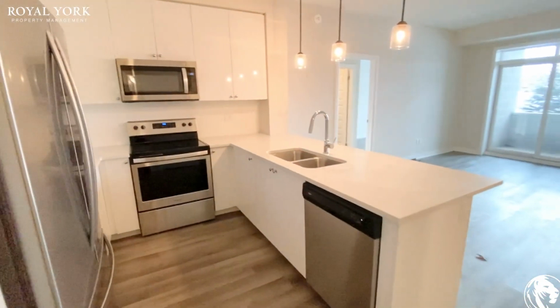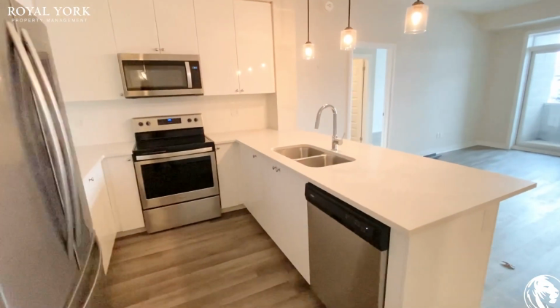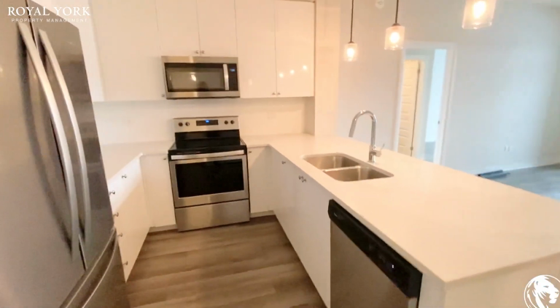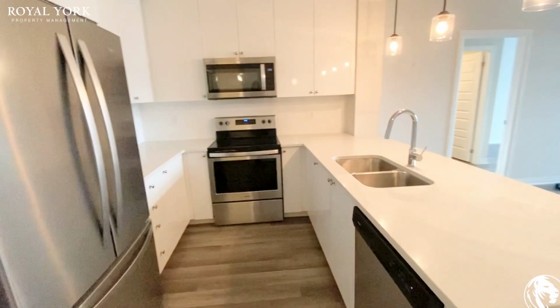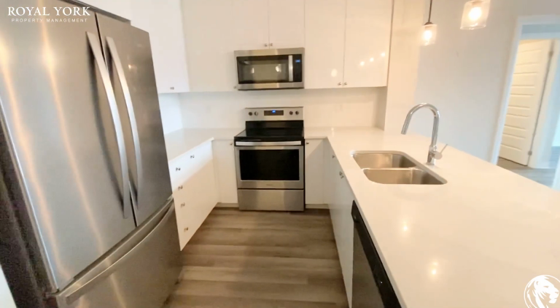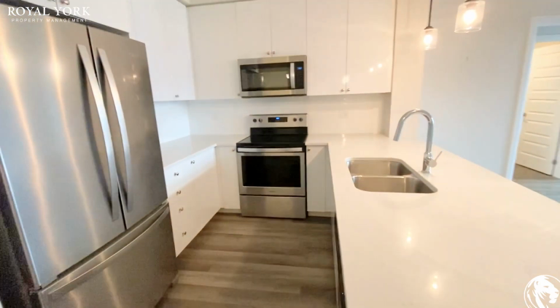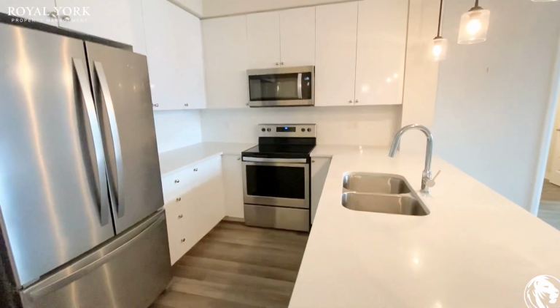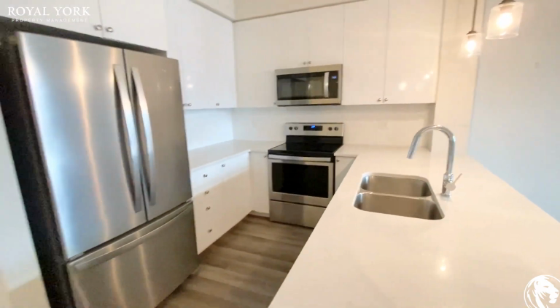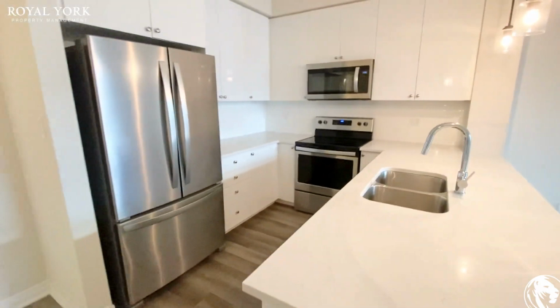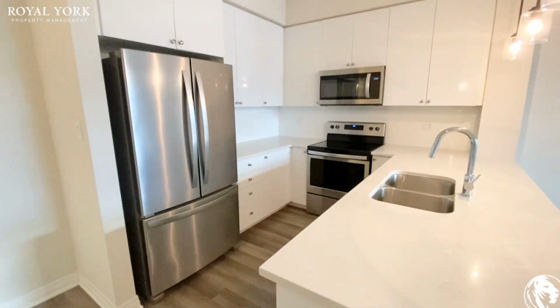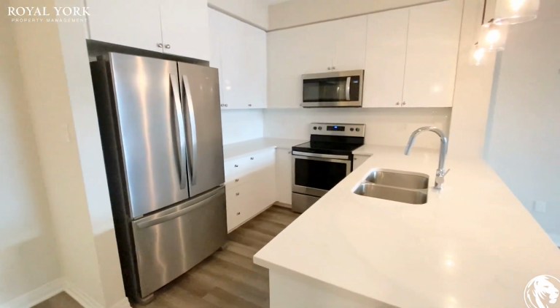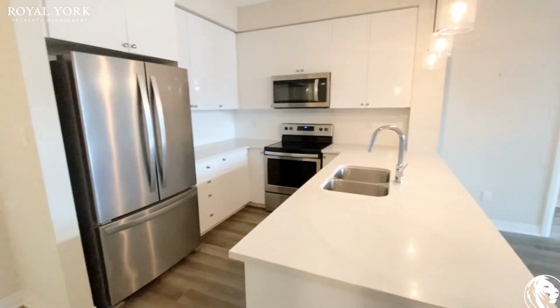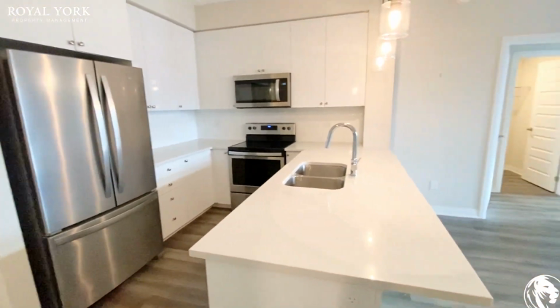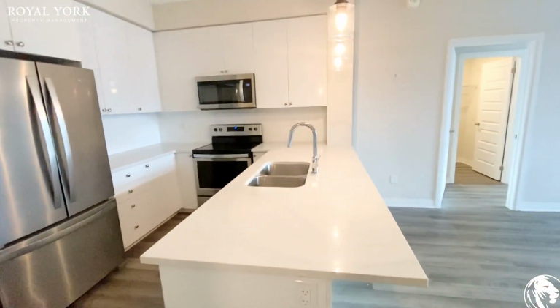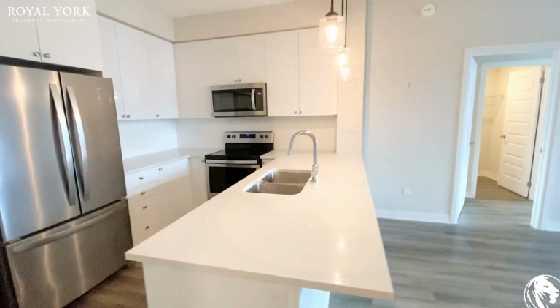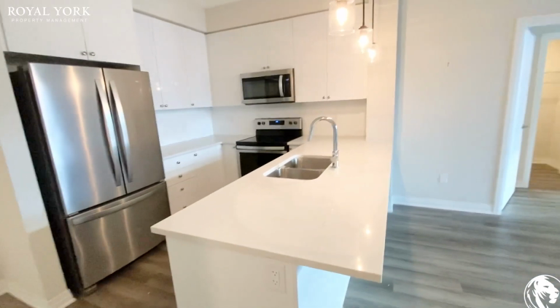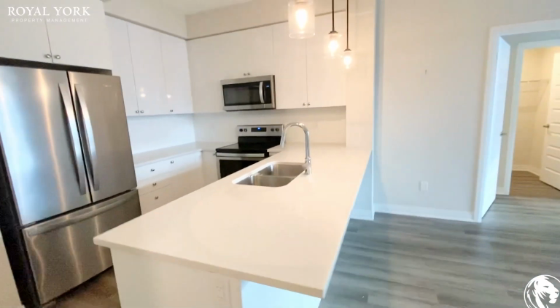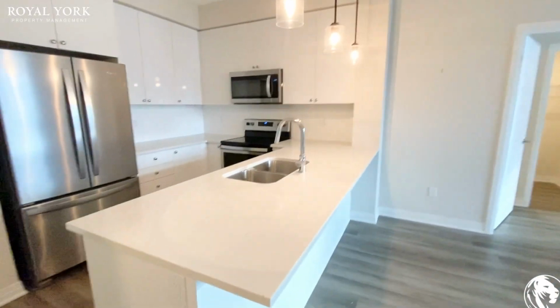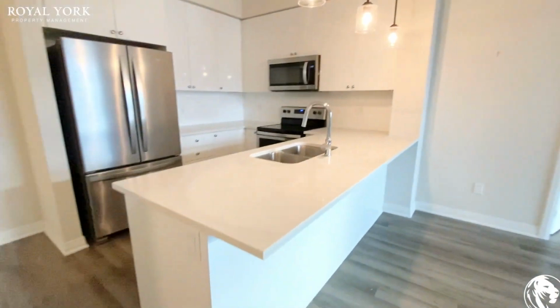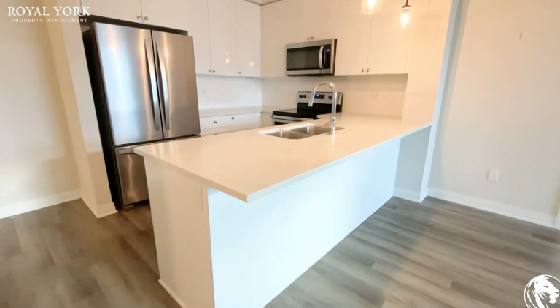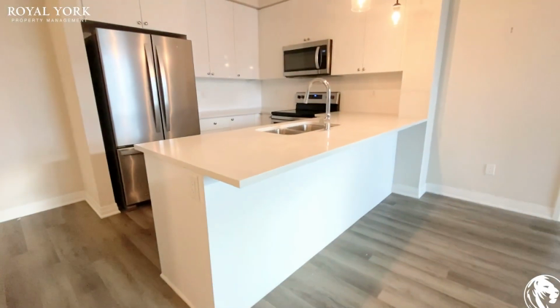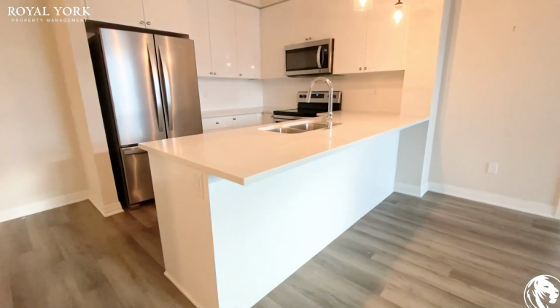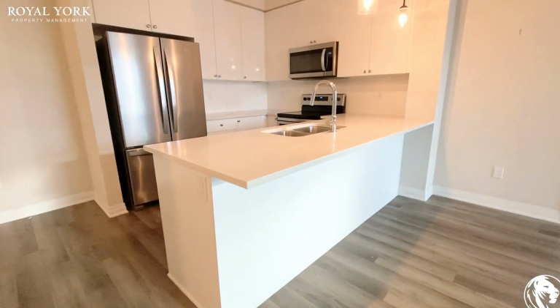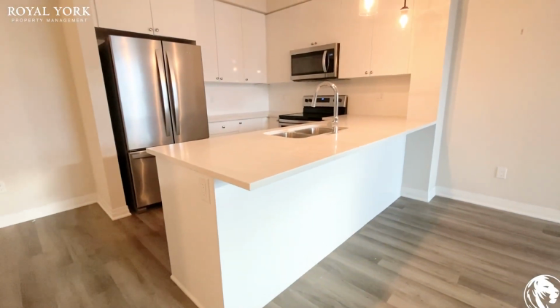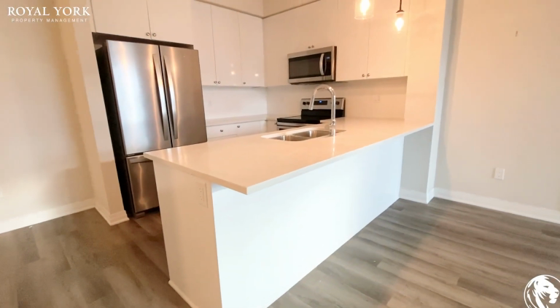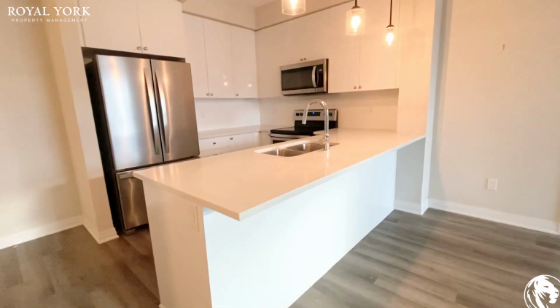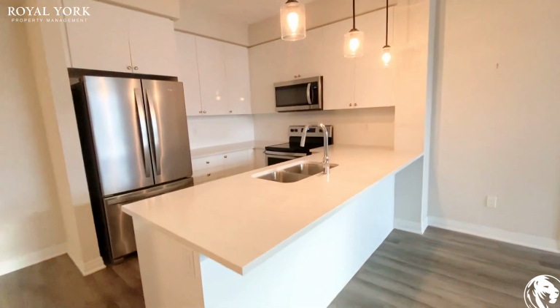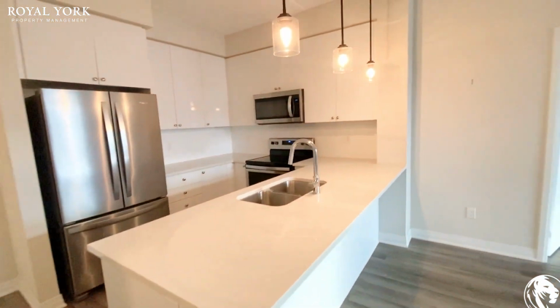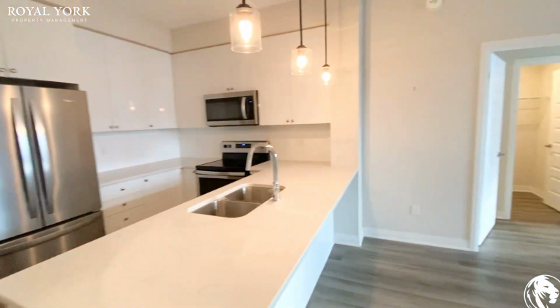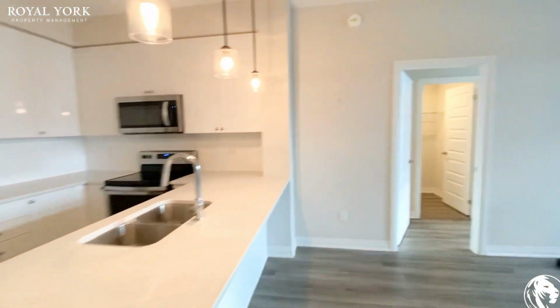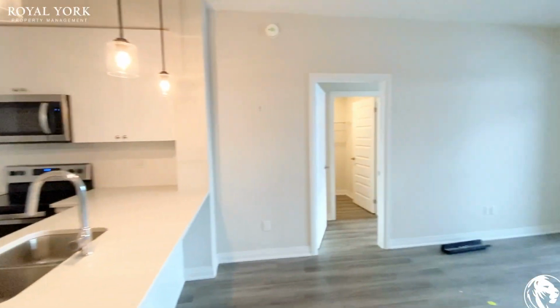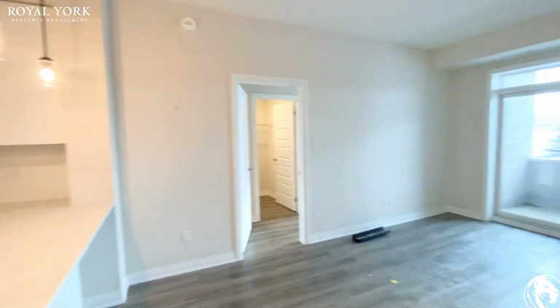The kitchen is quite beautiful — it is fully upgraded with stainless steel appliances, tons of cabinetry, and you do have the feature of the island coming out so you can put some bar stools there as well.